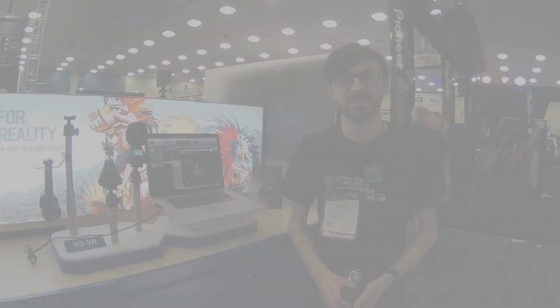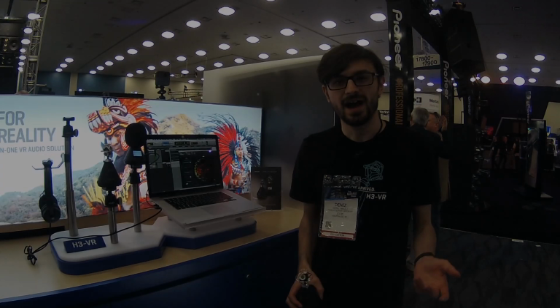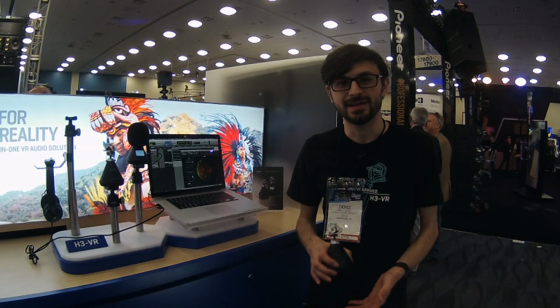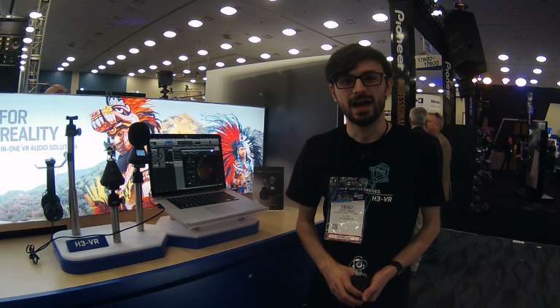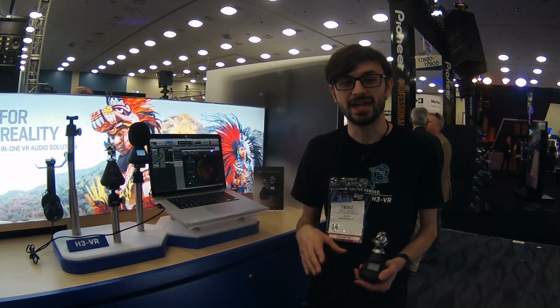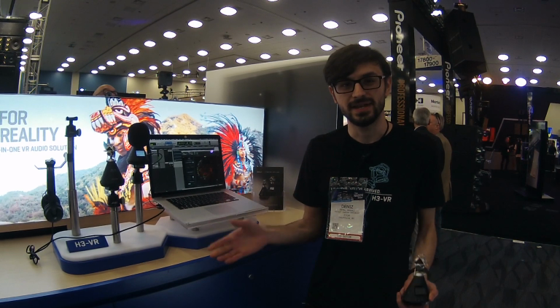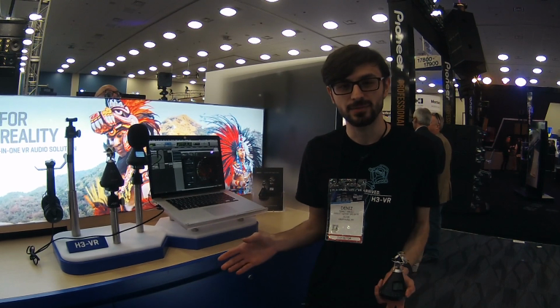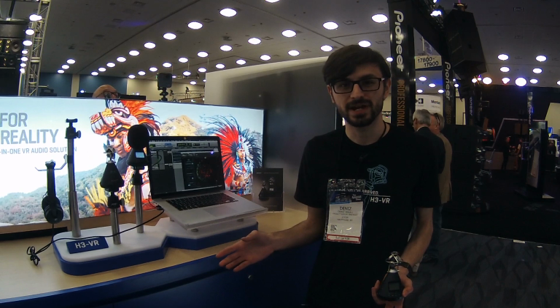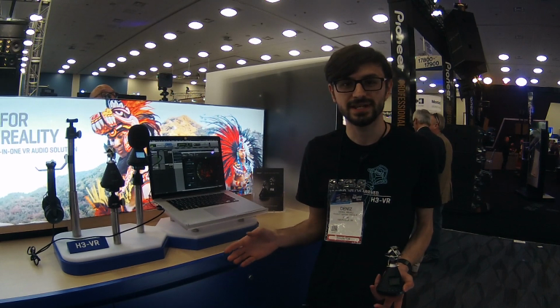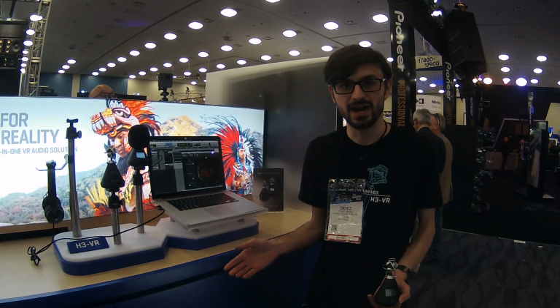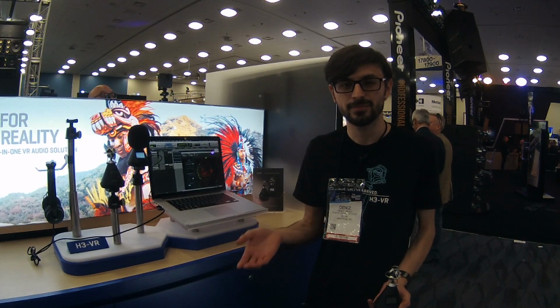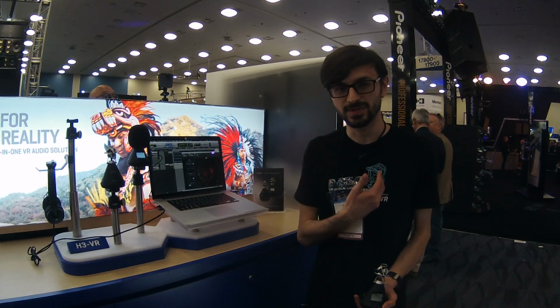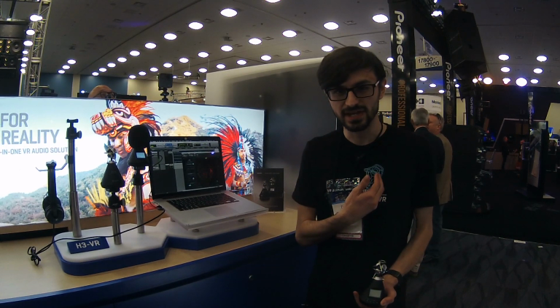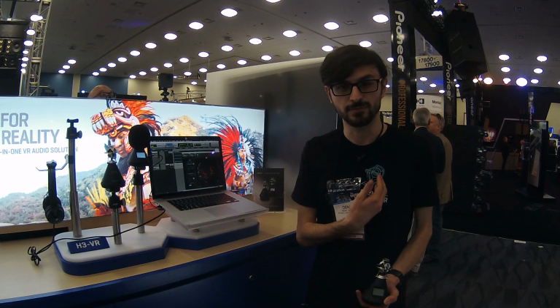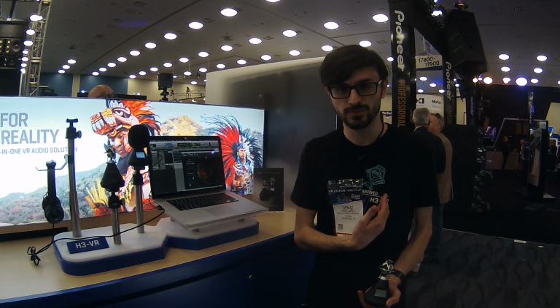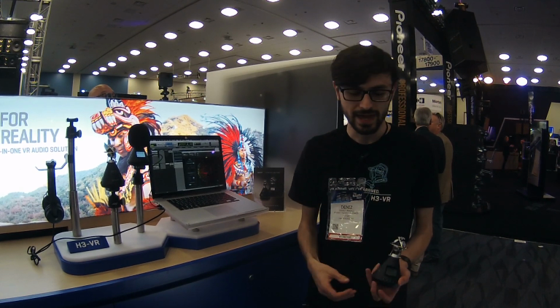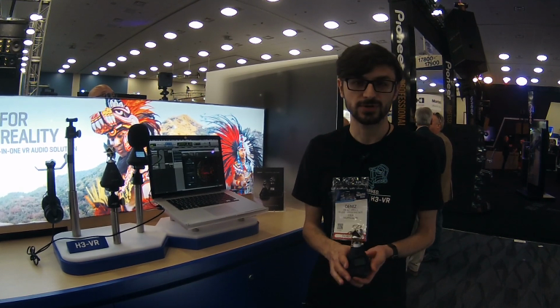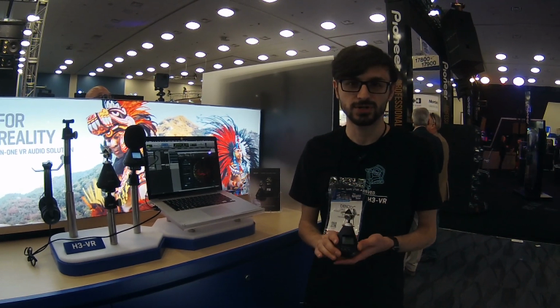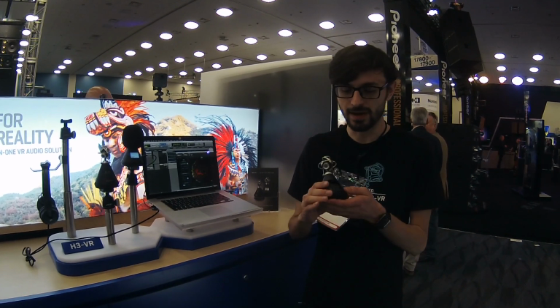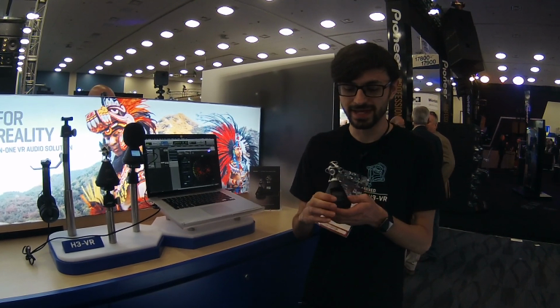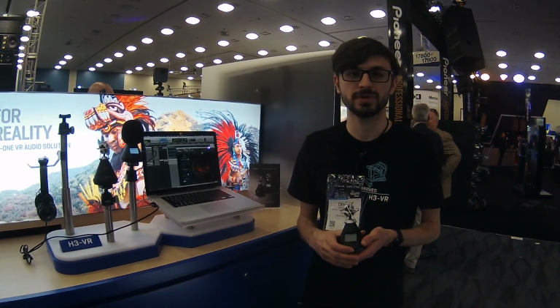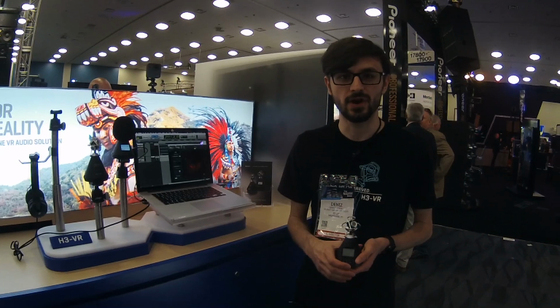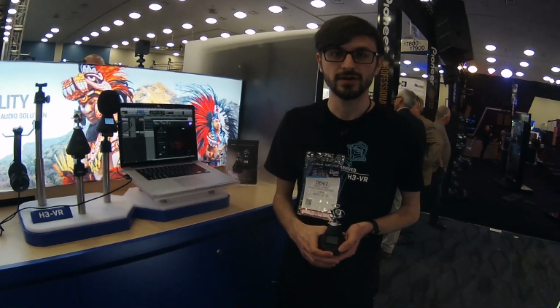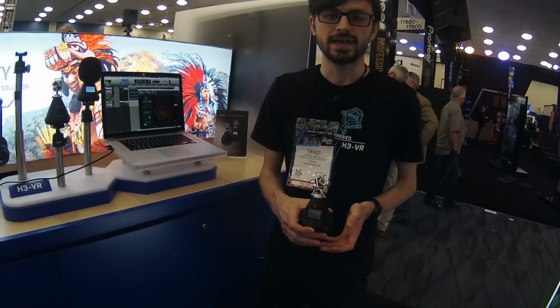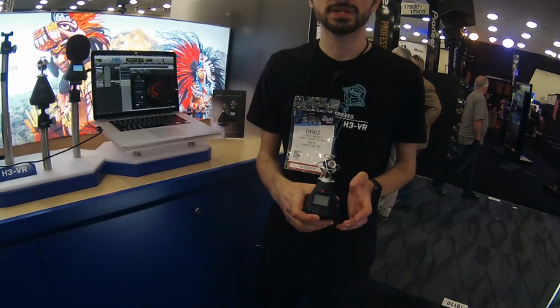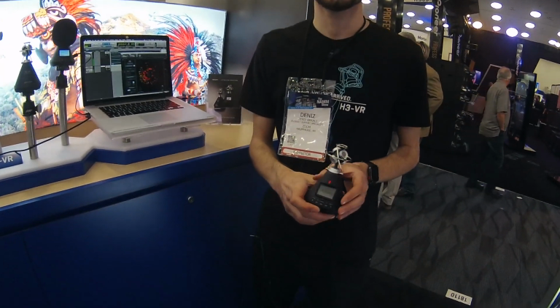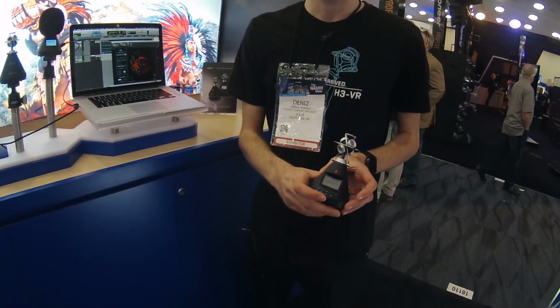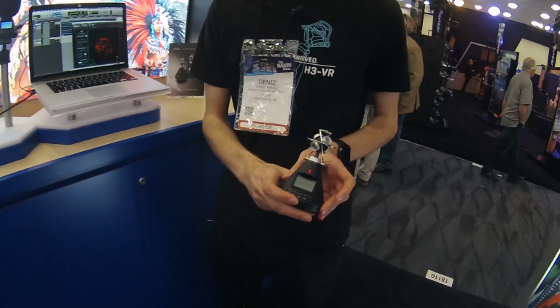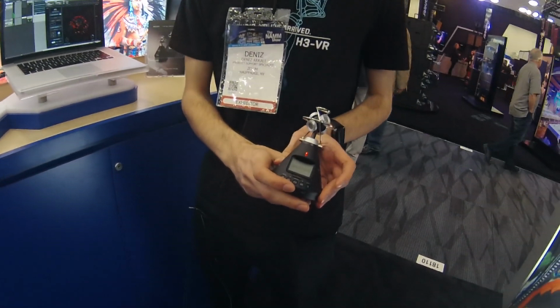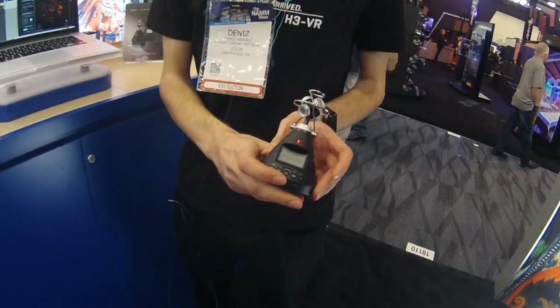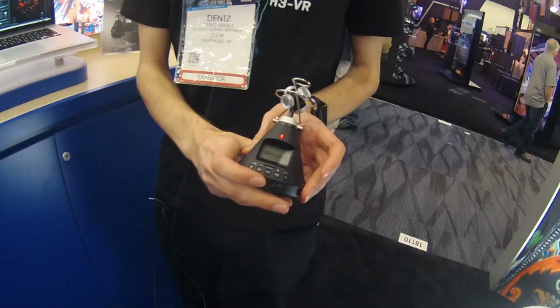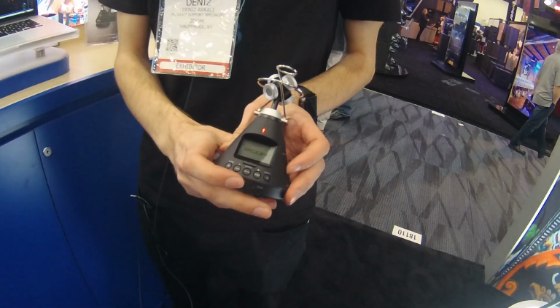Hi, I'm at NAMM 2019 in Anaheim. My name is Dennis from Zoom and I'm here to talk to you about the H3VR, a 360 audio recorder and microphone.